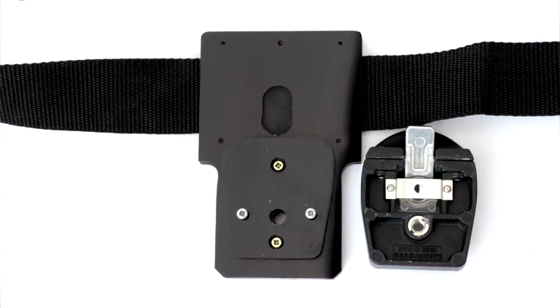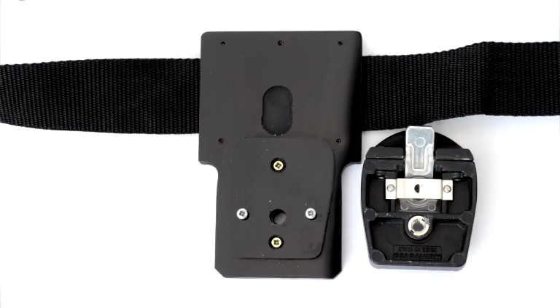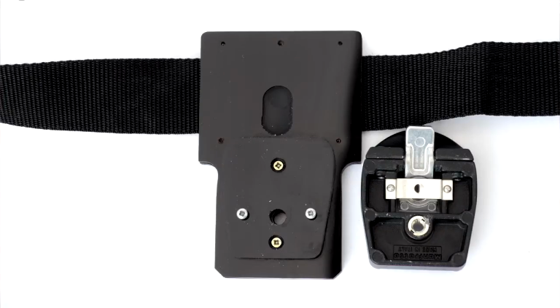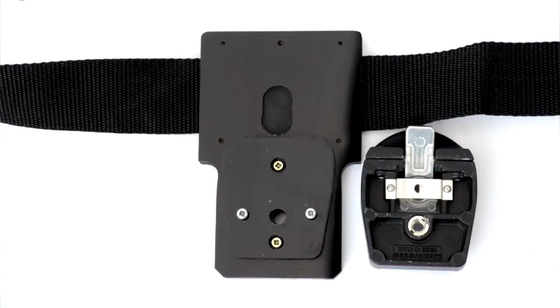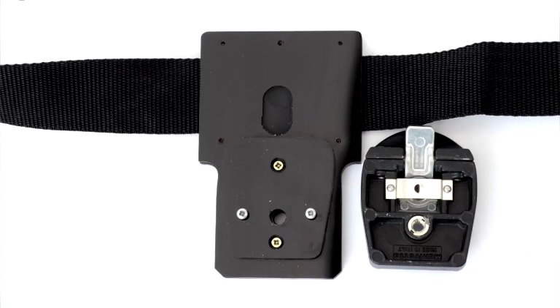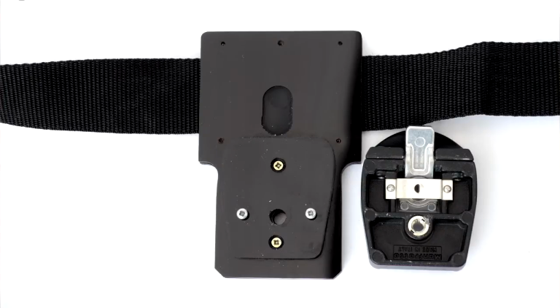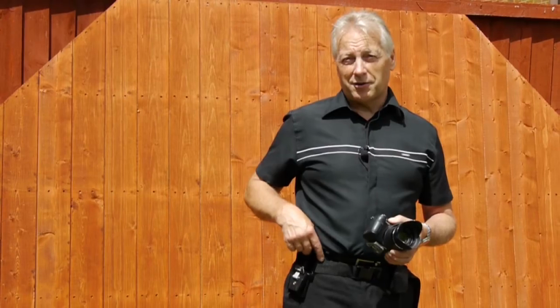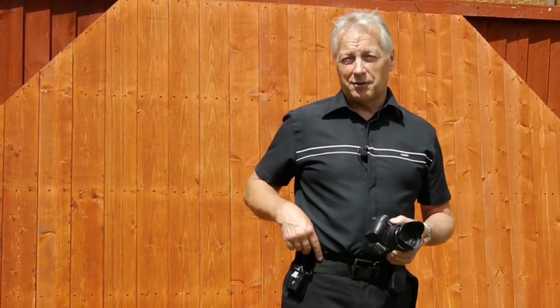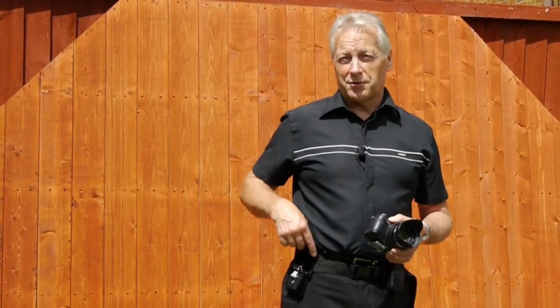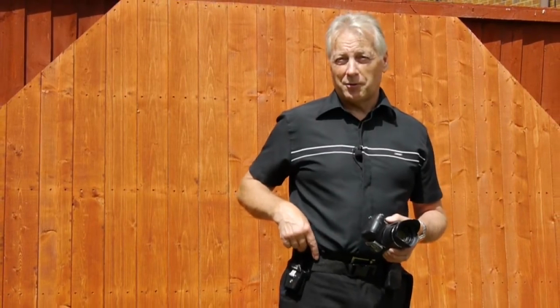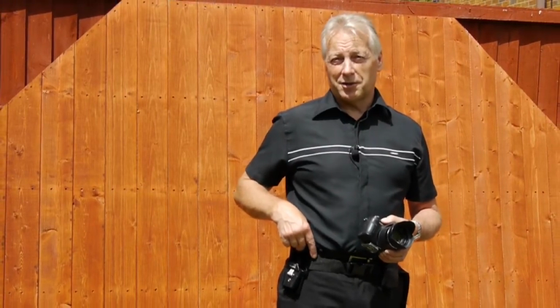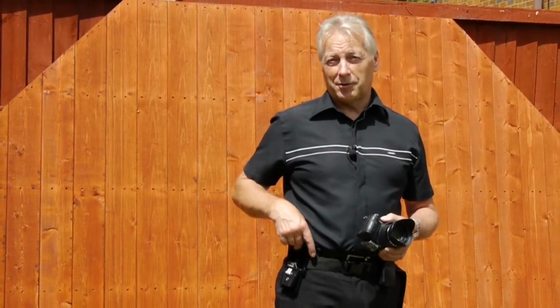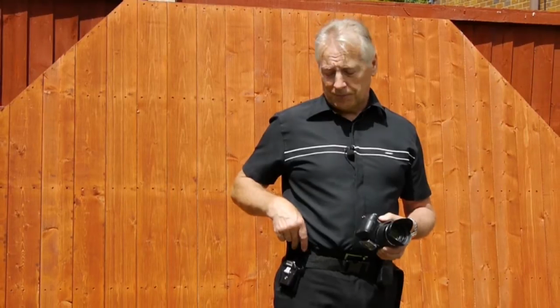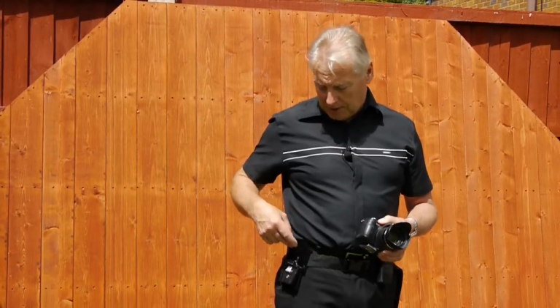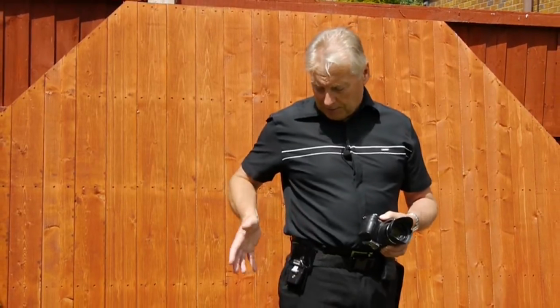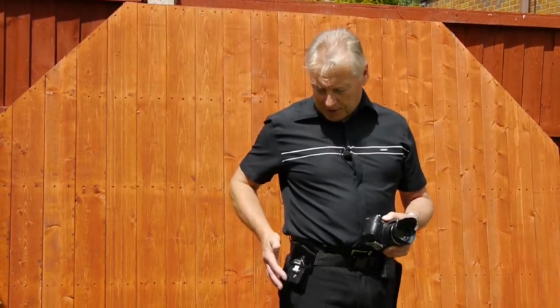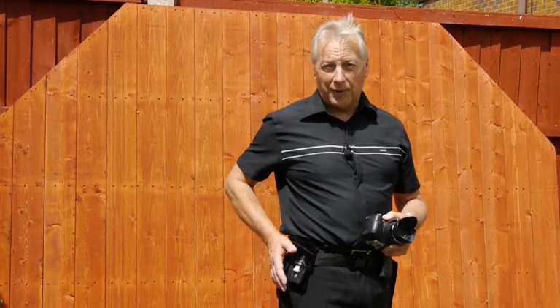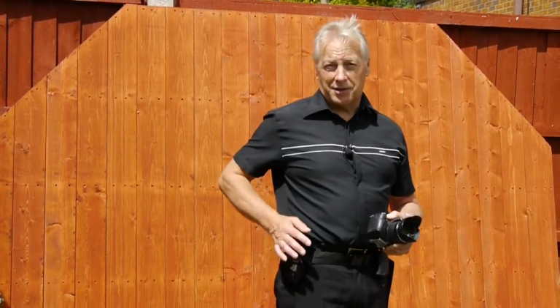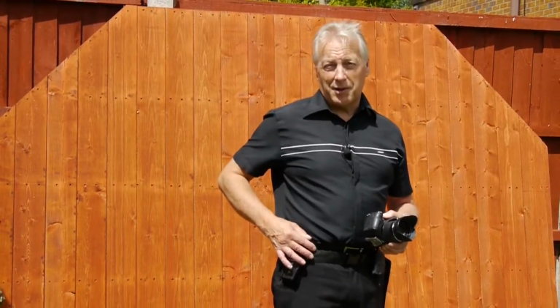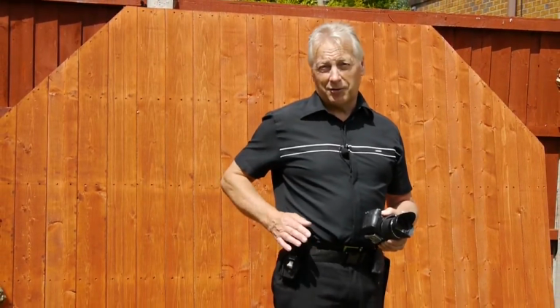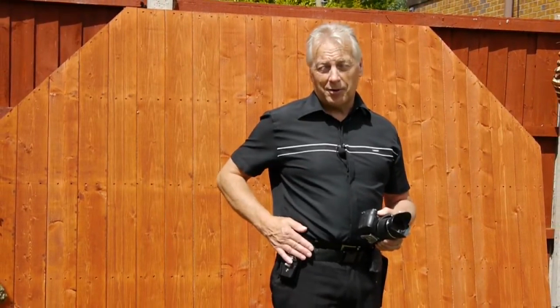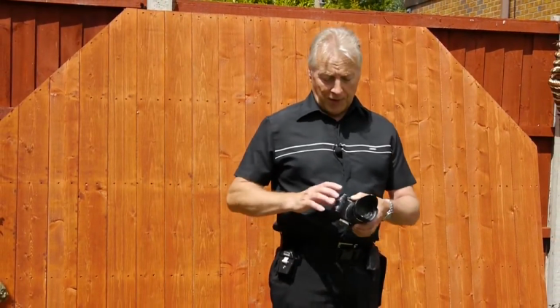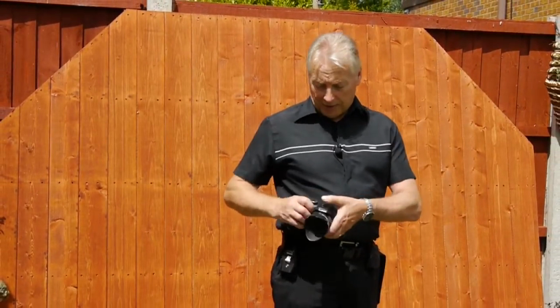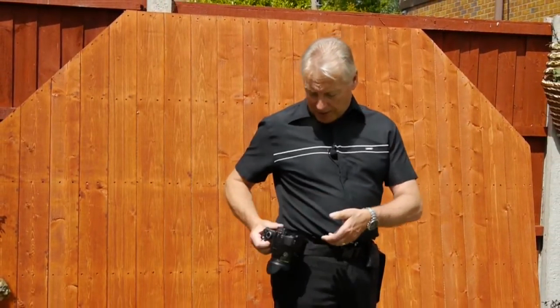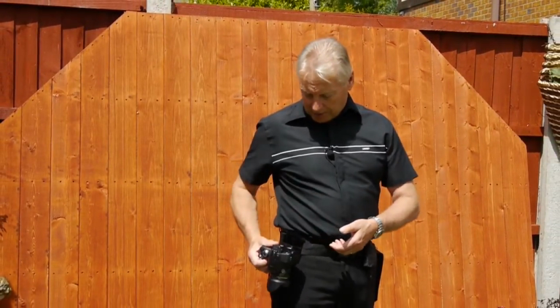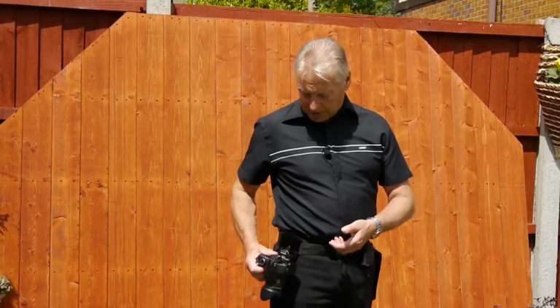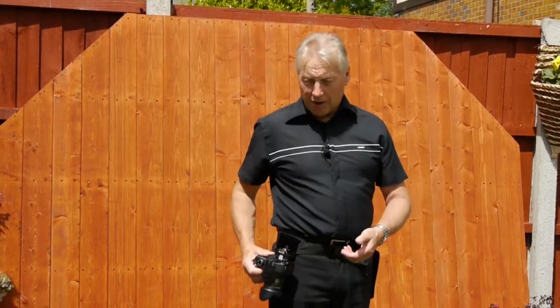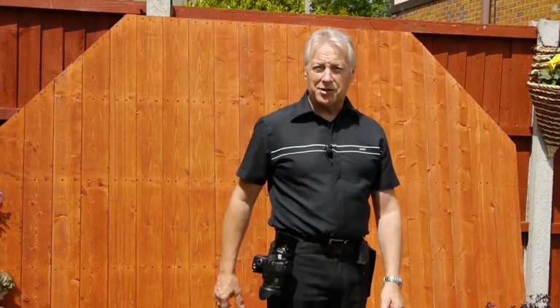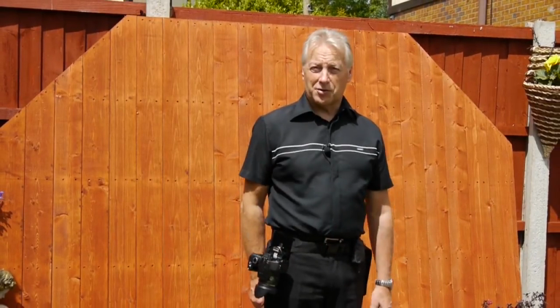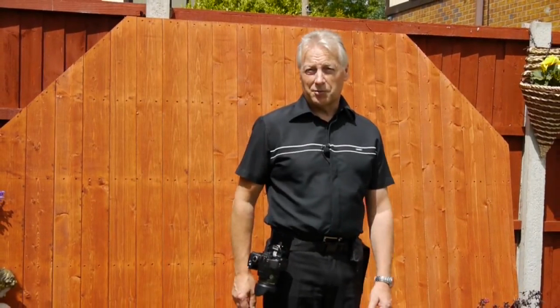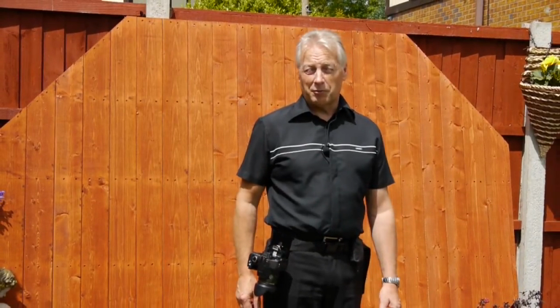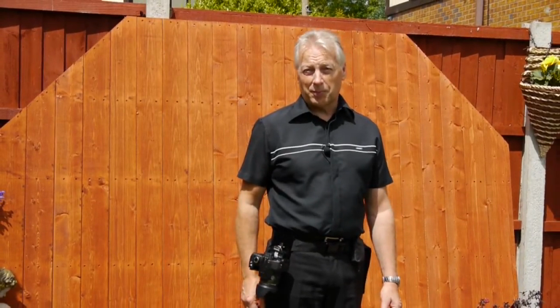I'll post the full construction details at the end of this video for those who might want to consider building one. Essentially, the plate is suspended on your belt and then the camera can just slip and latch into the quick-release plate.